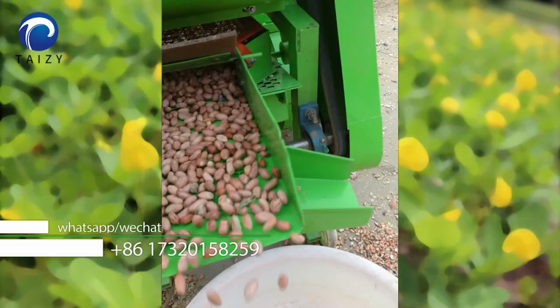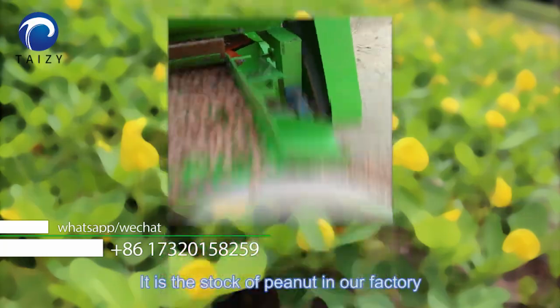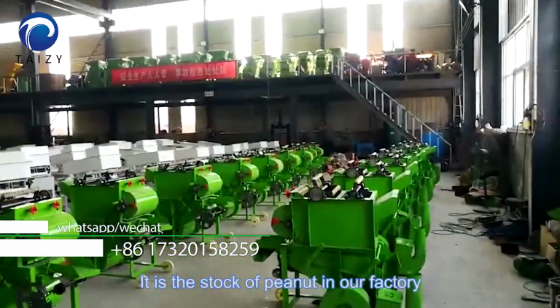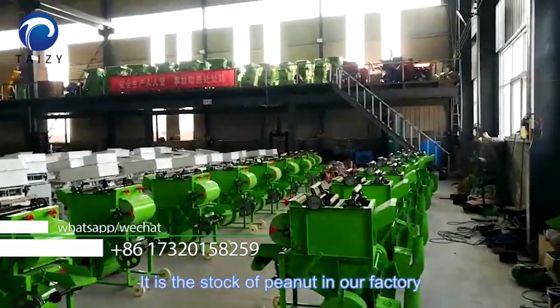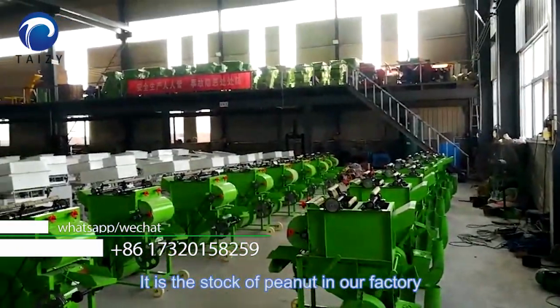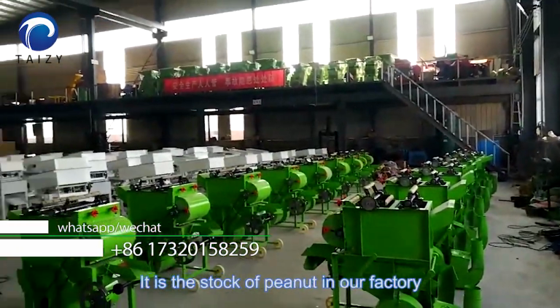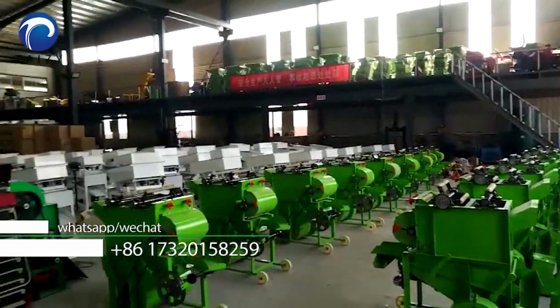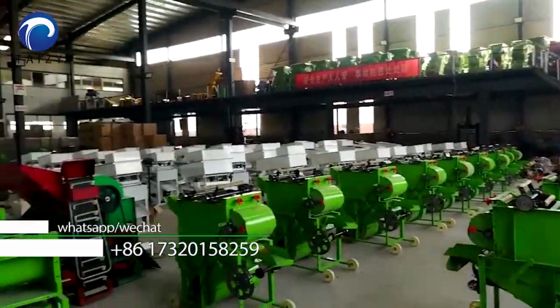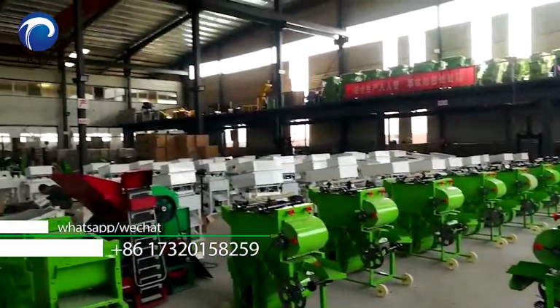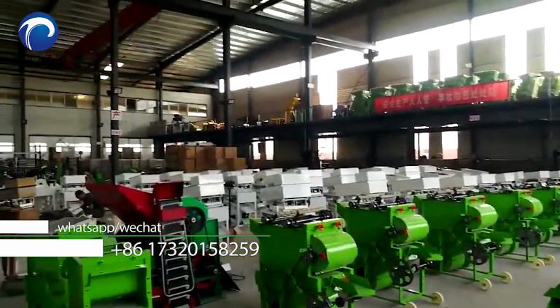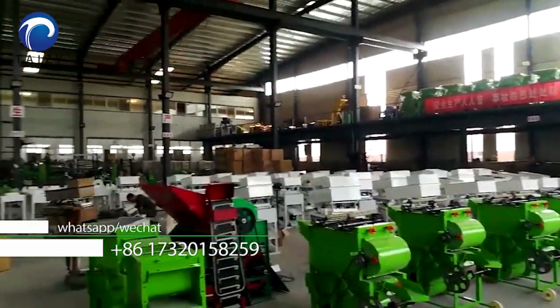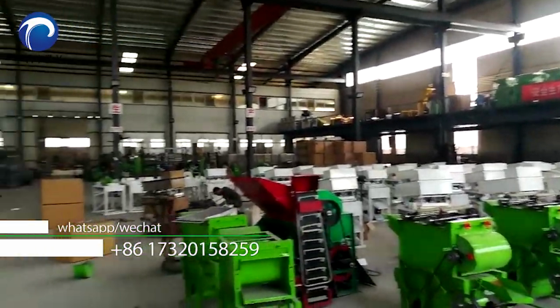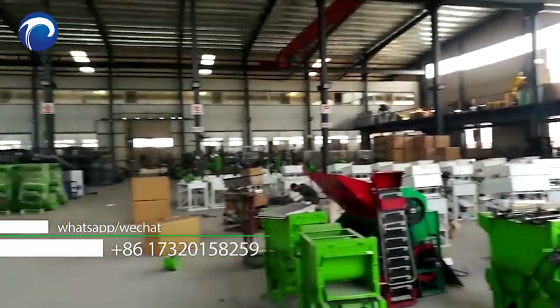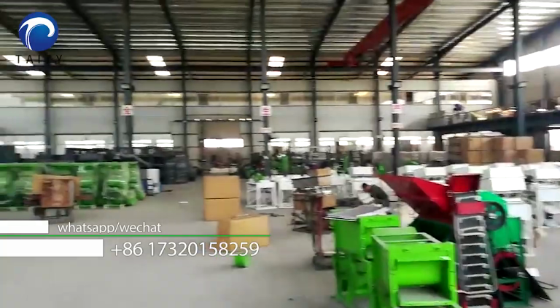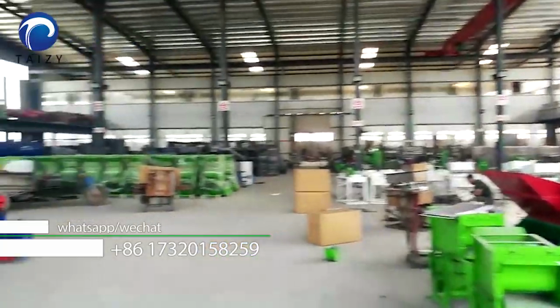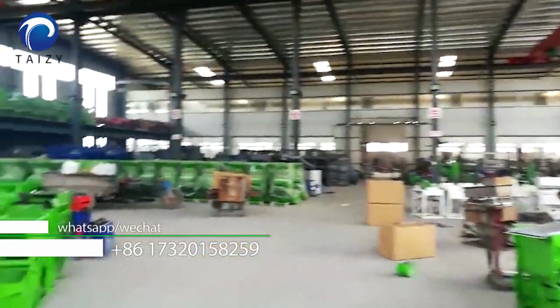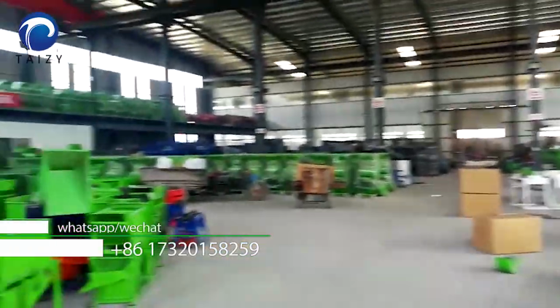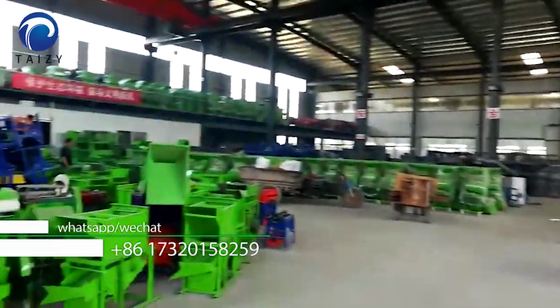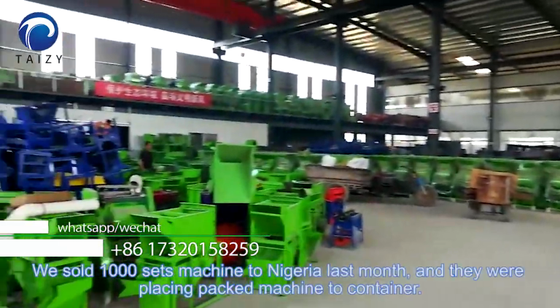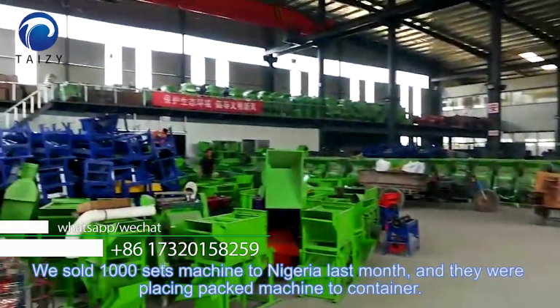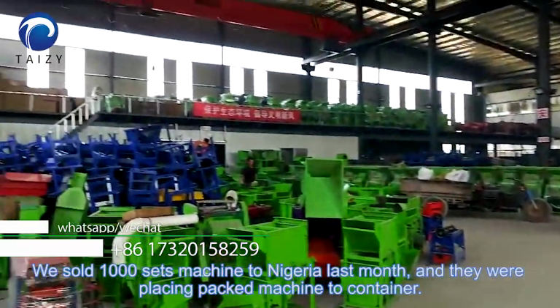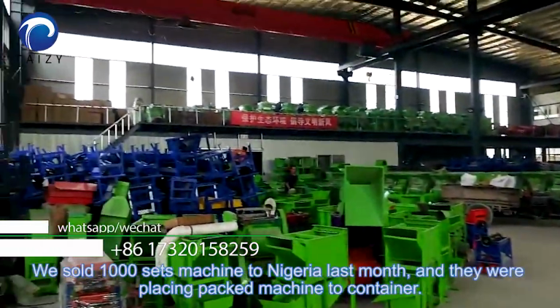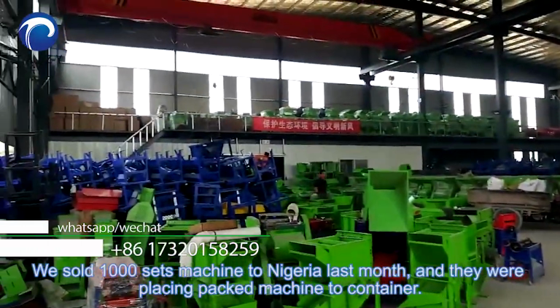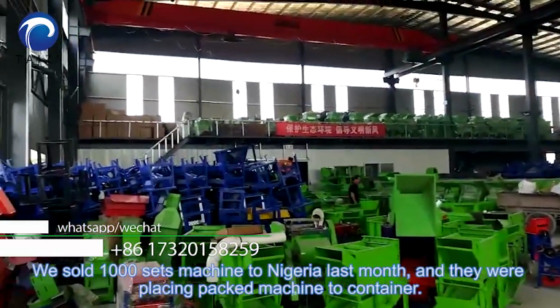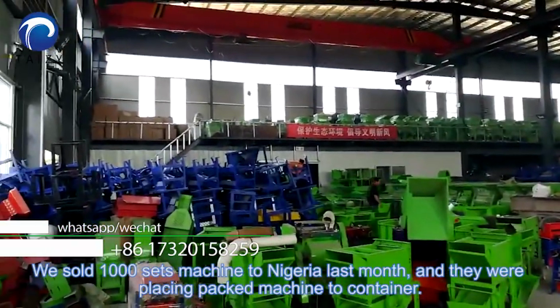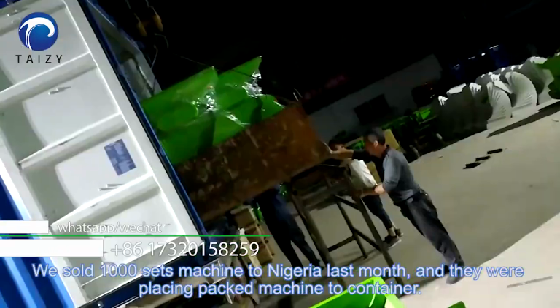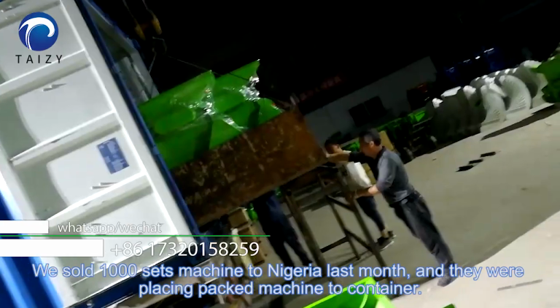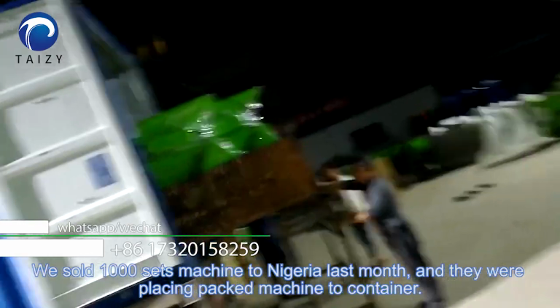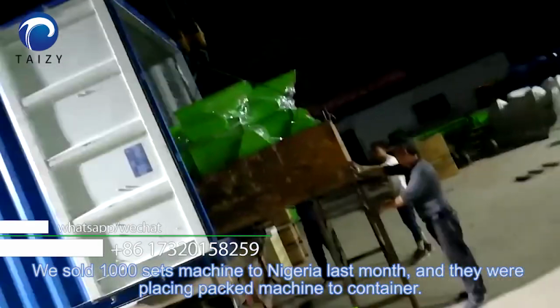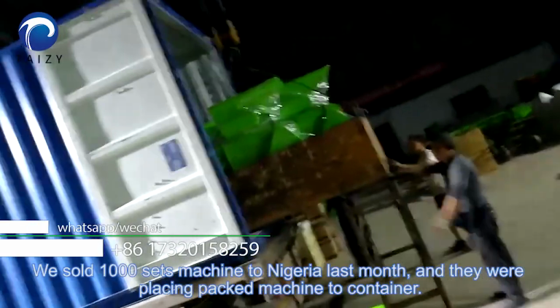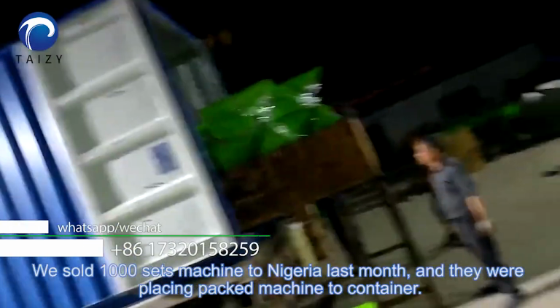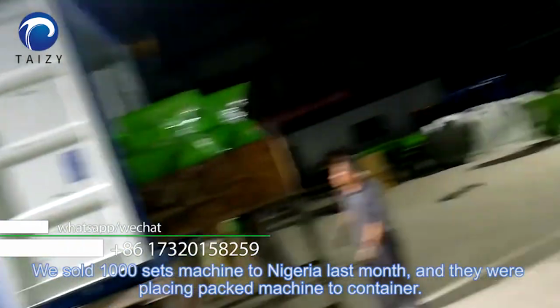This is a stock of peanuts in our factory. We have shipped 1,000 of these machines to Nigeria in large amounts, and they were packed into container shipments.